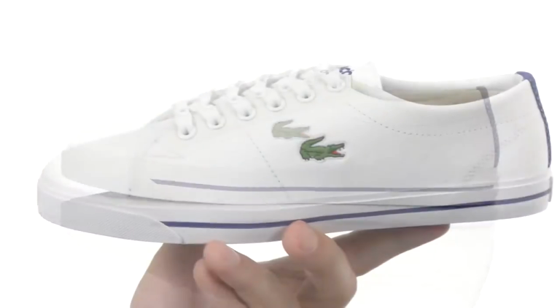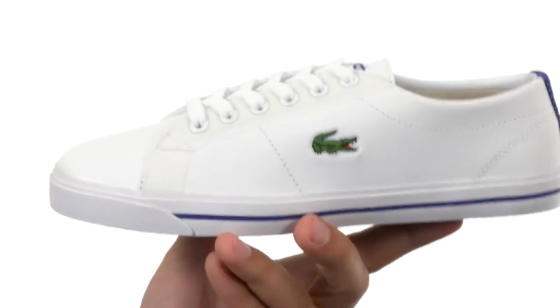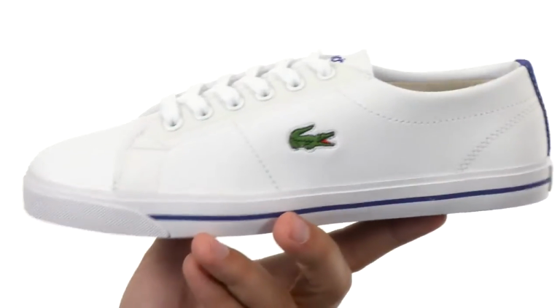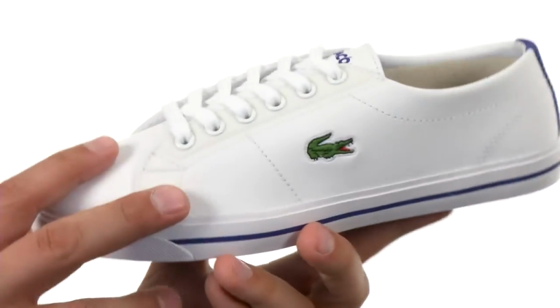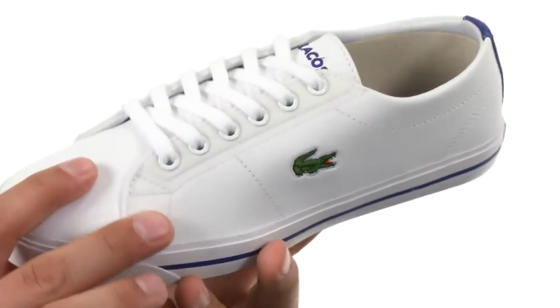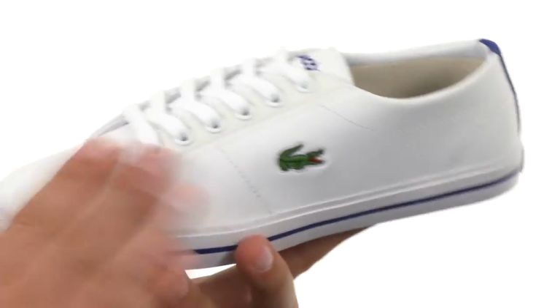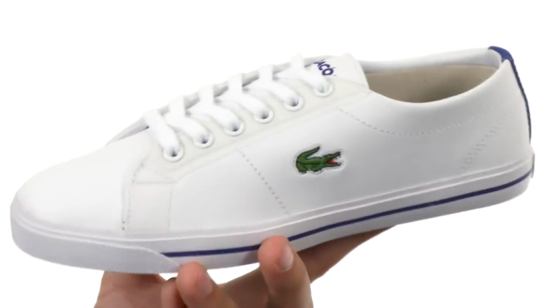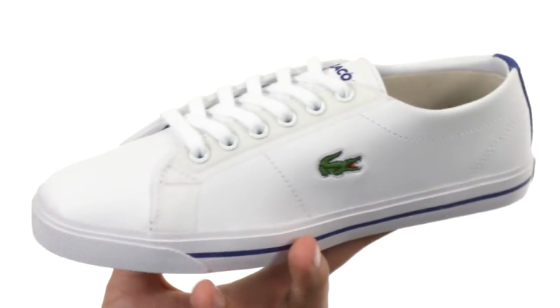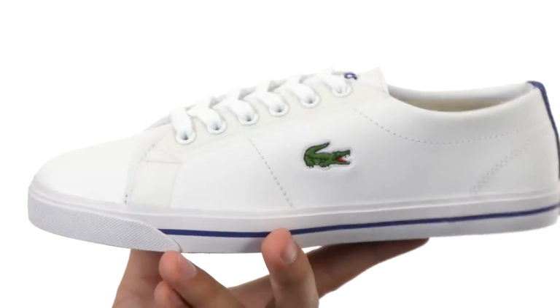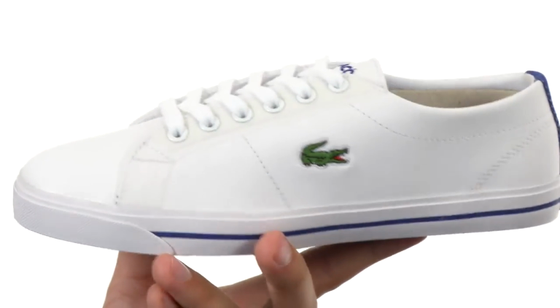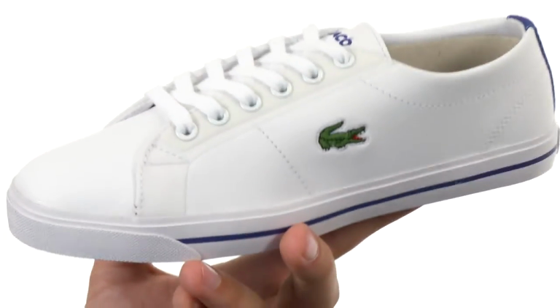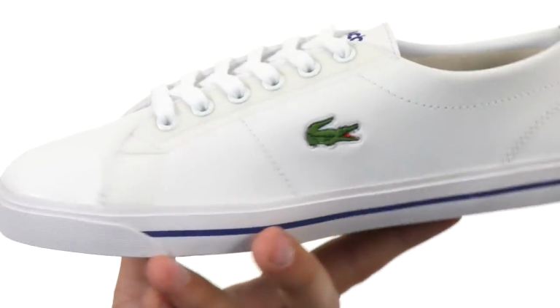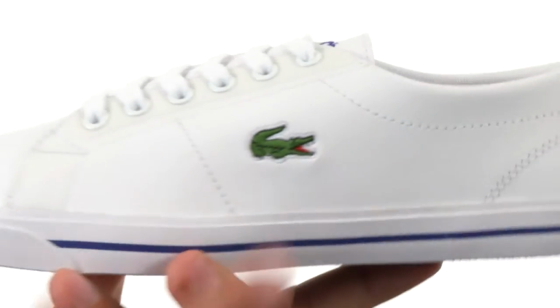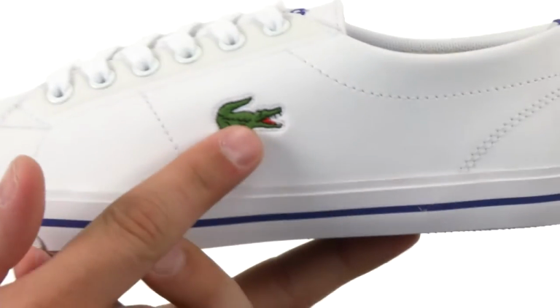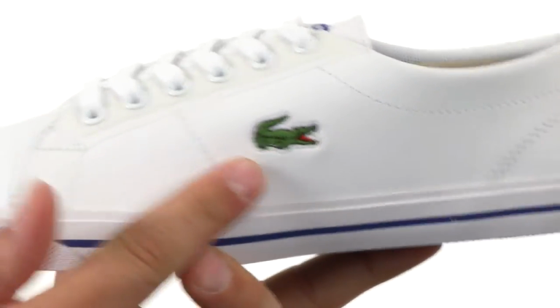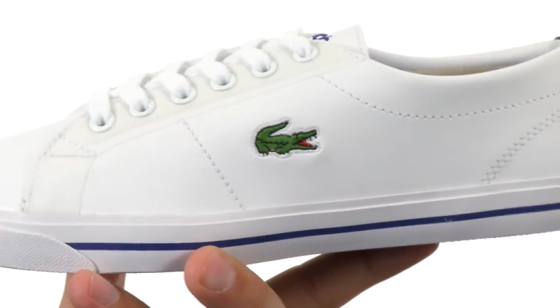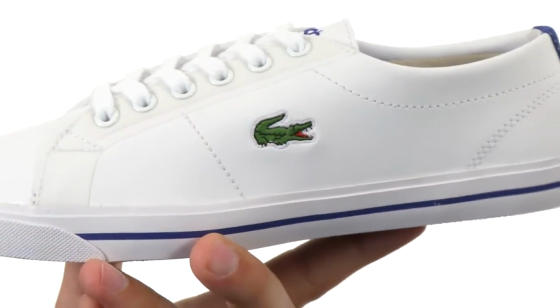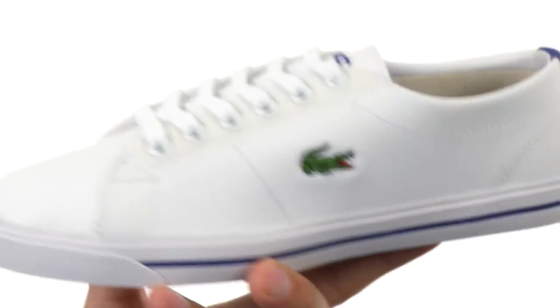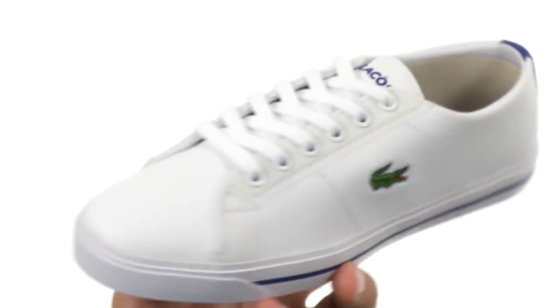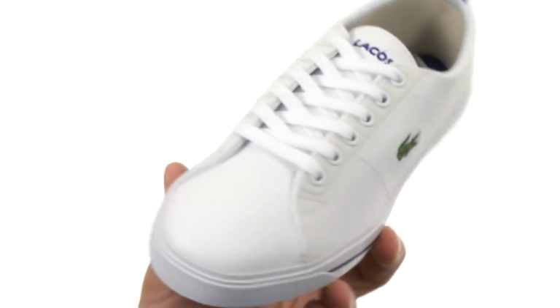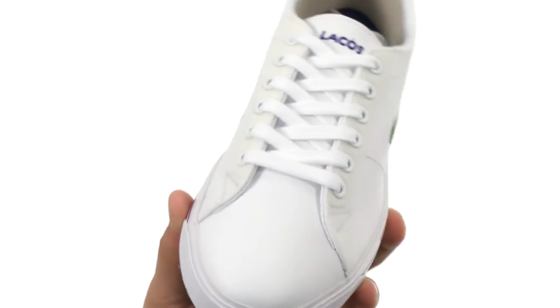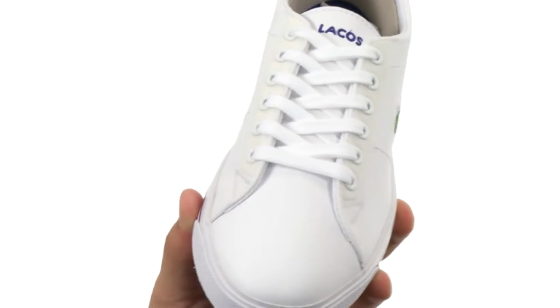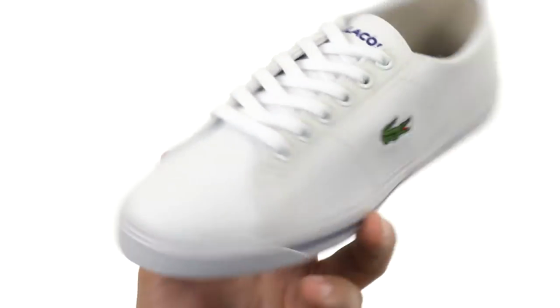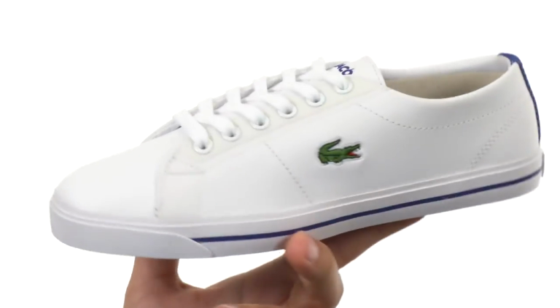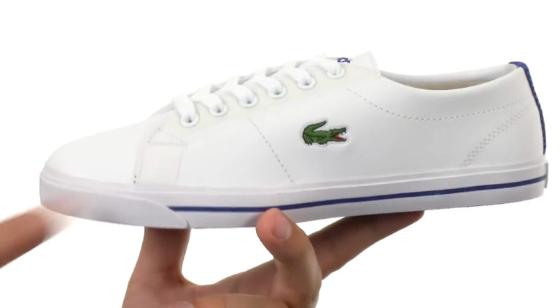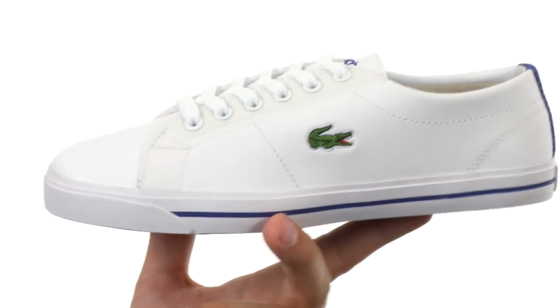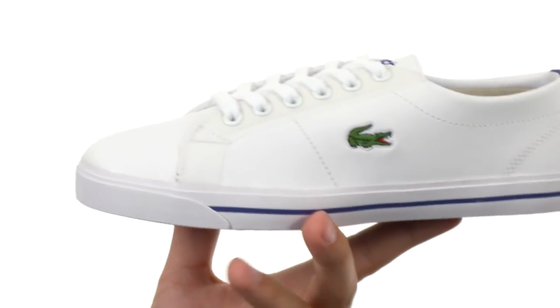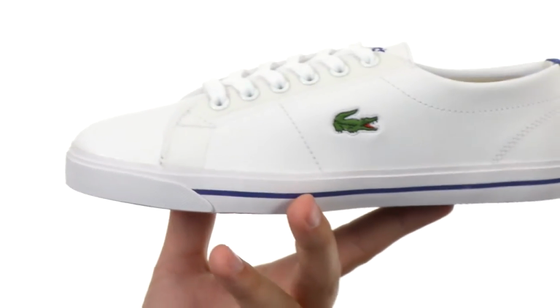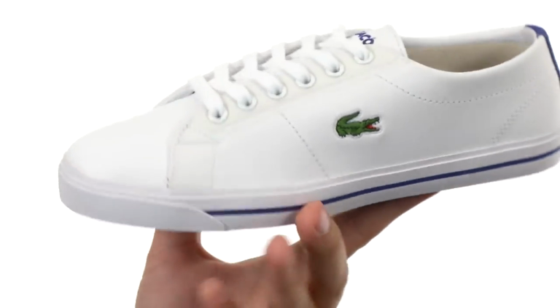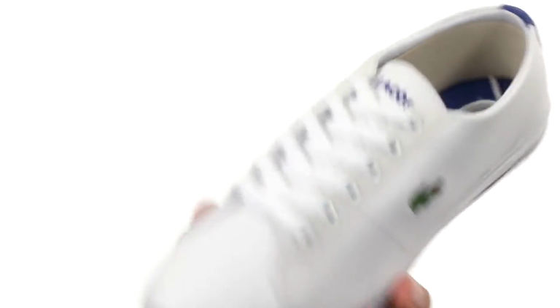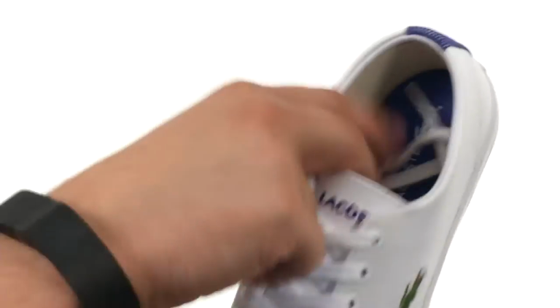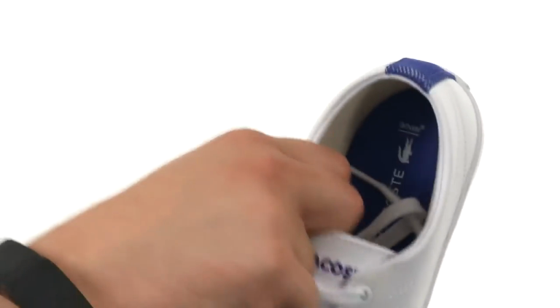These sneakers have a durable synthetic upper, it's gonna be really easy to keep clean. You got that iconic crocodile logo right there on the sides — everybody knows you're wearing a nice-looking pair of Lacoste shoes.